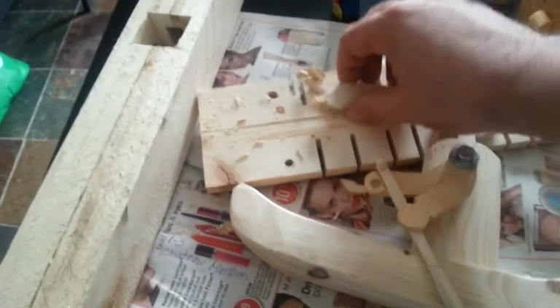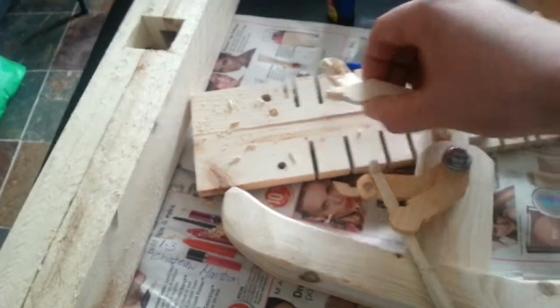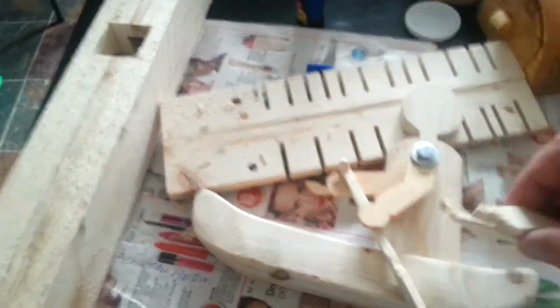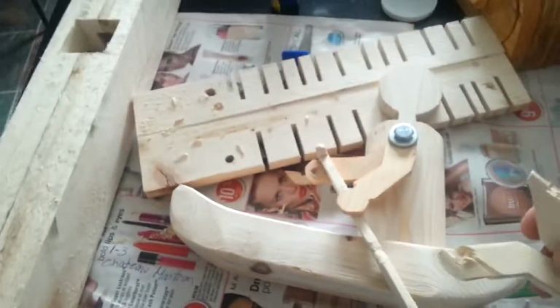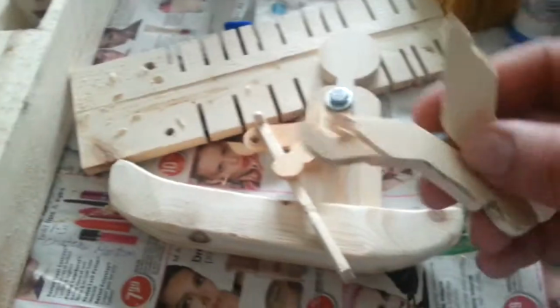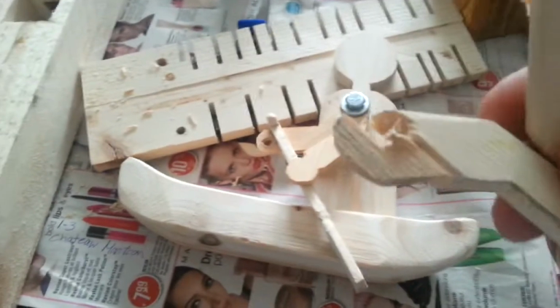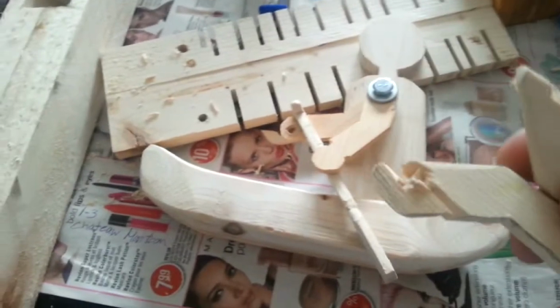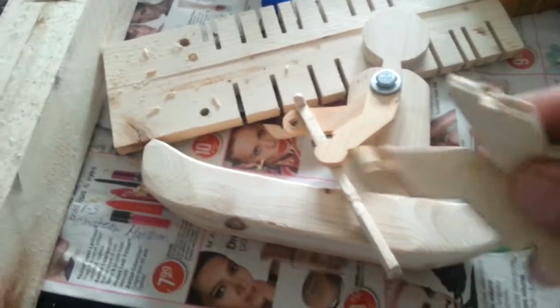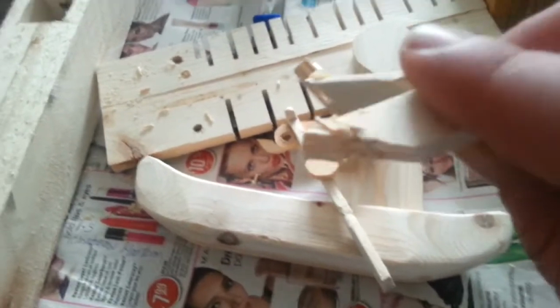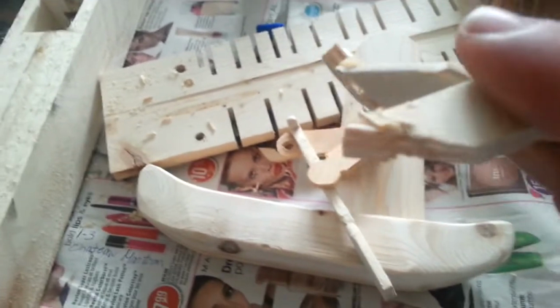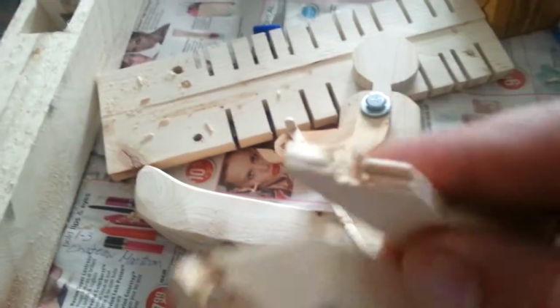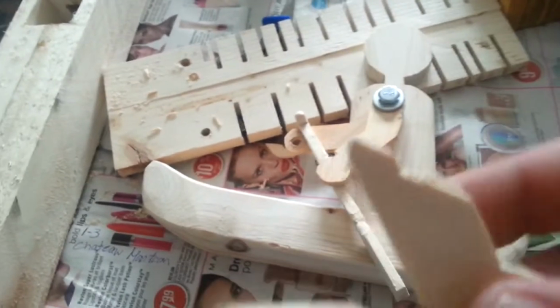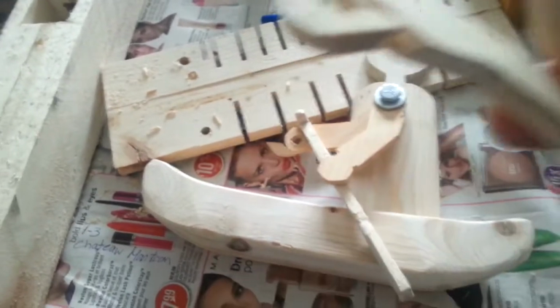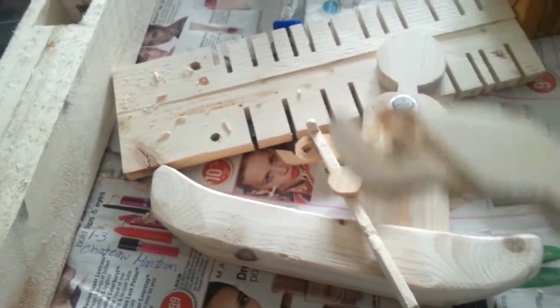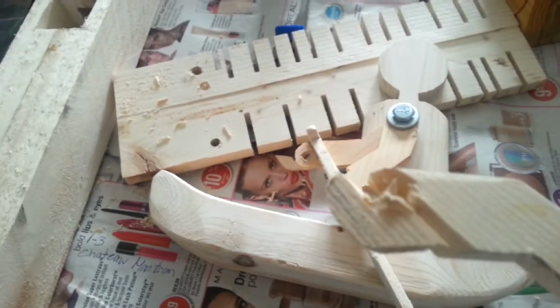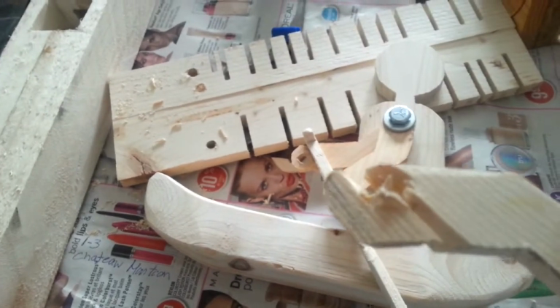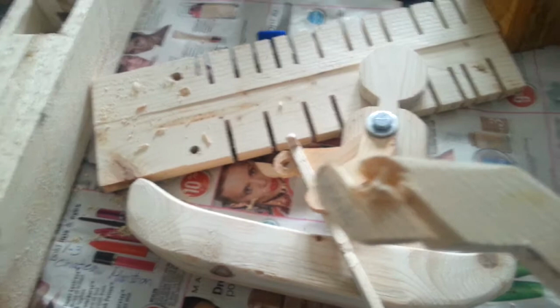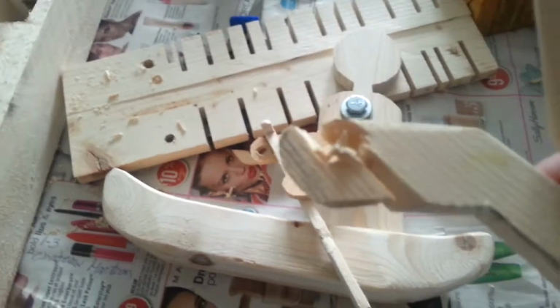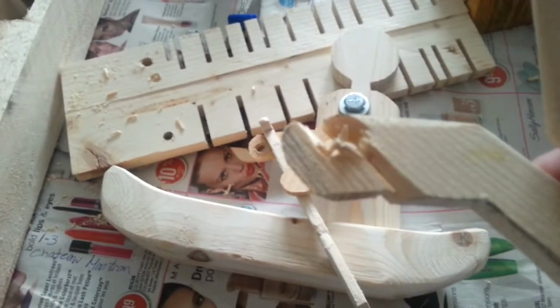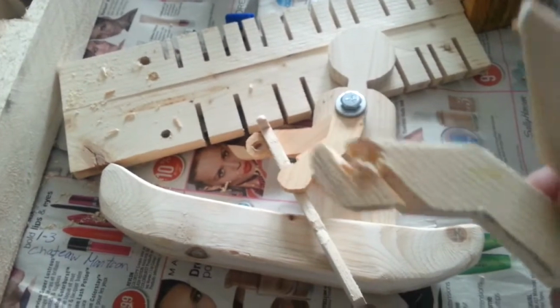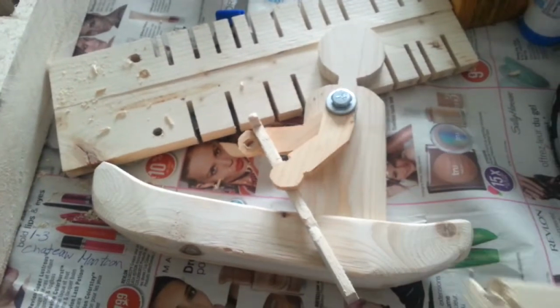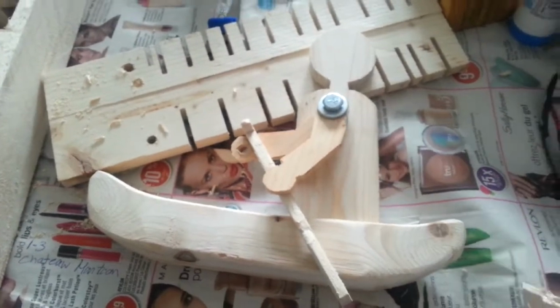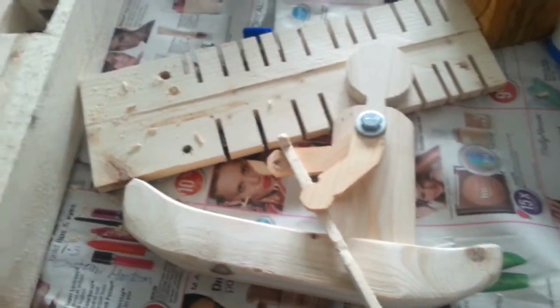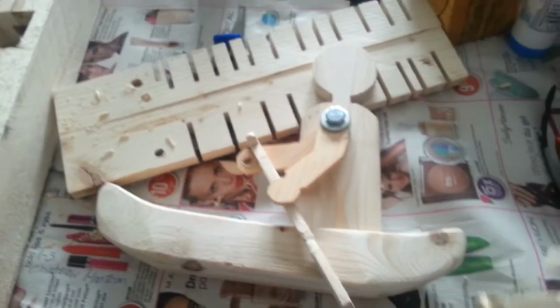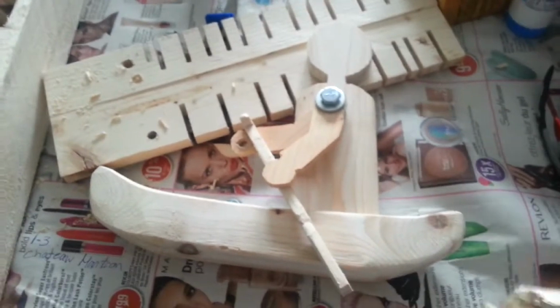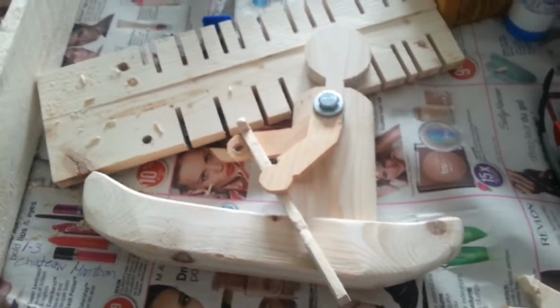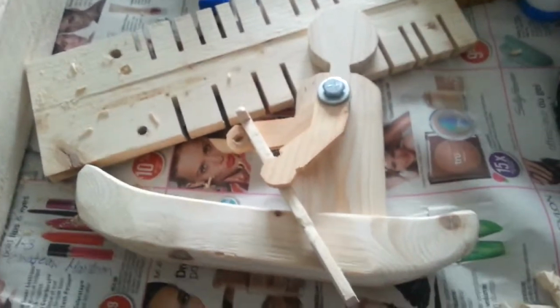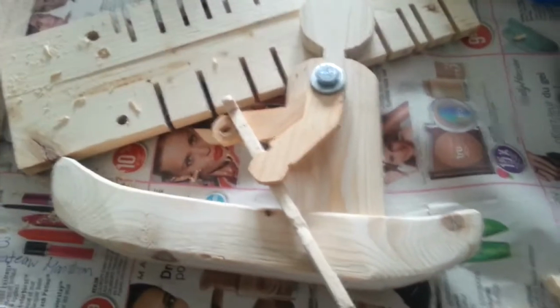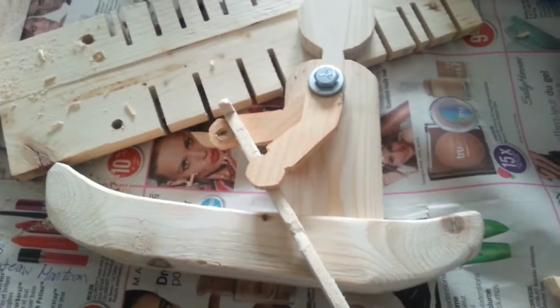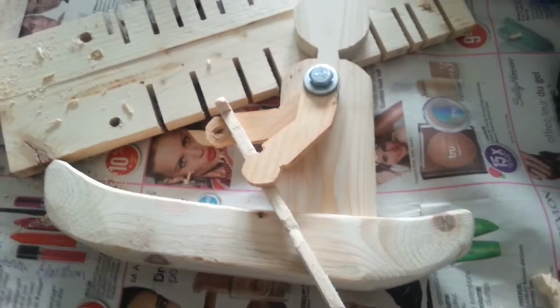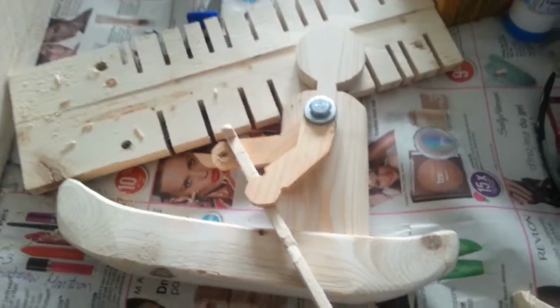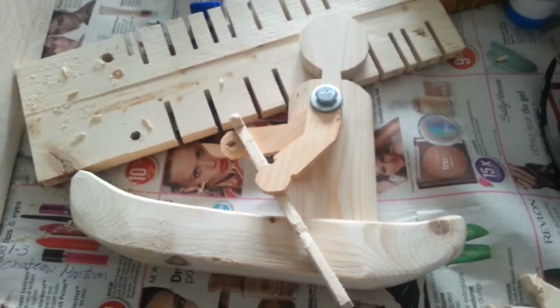My first attempts at the arms — I forgot to put the holes in them before I cut them out on the bandsaw, so there was still a little material left. It actually tore right through, so I had to go back and put the holes in first and then cut them out on the bandsaw.